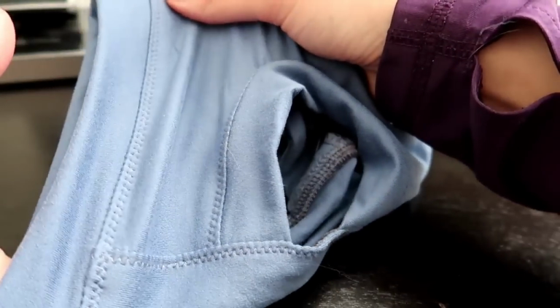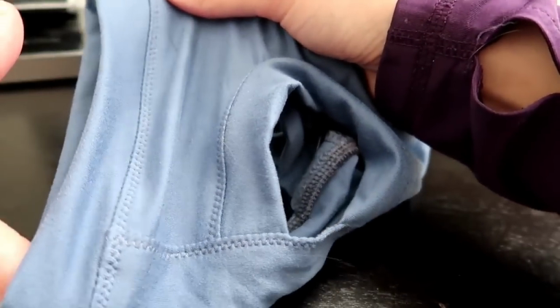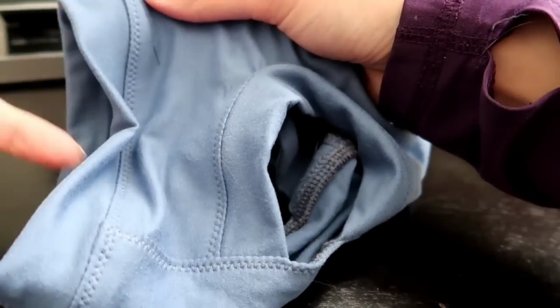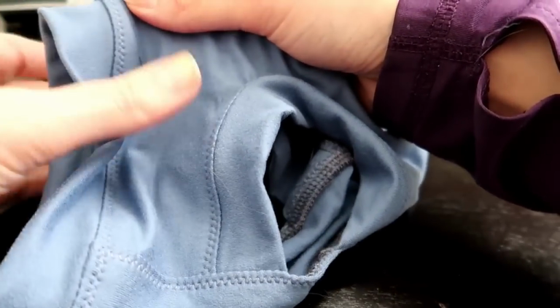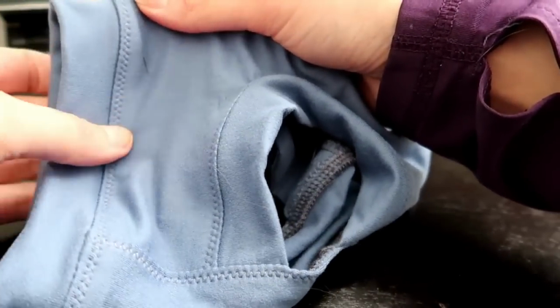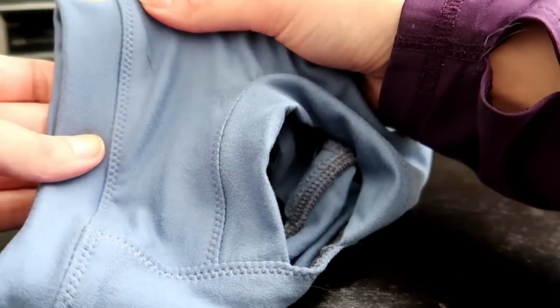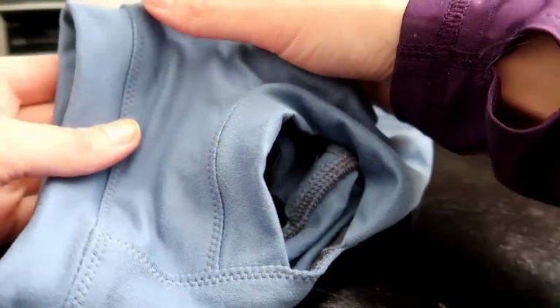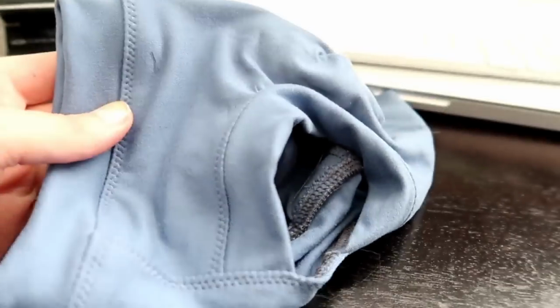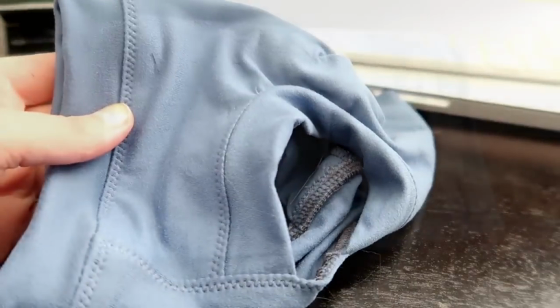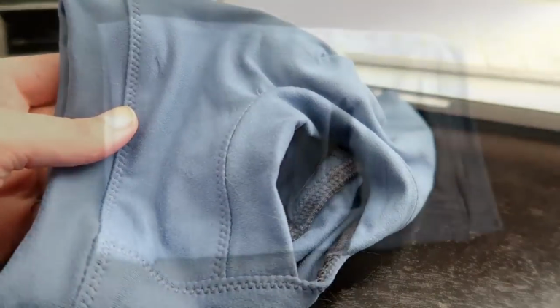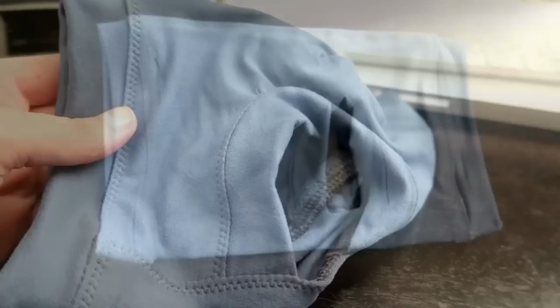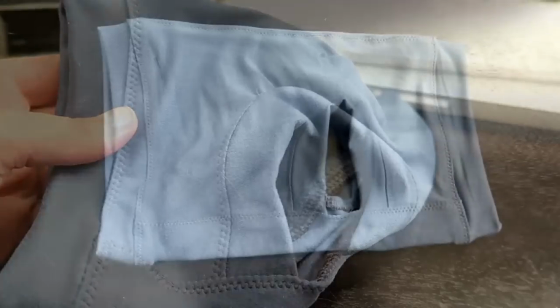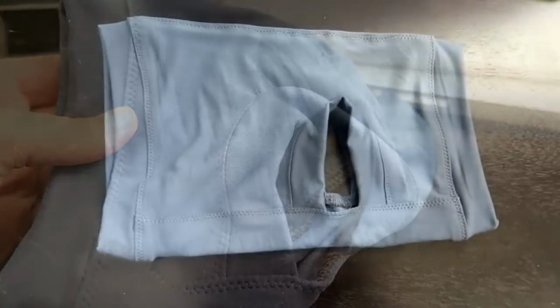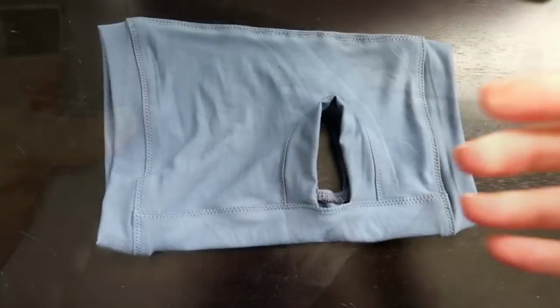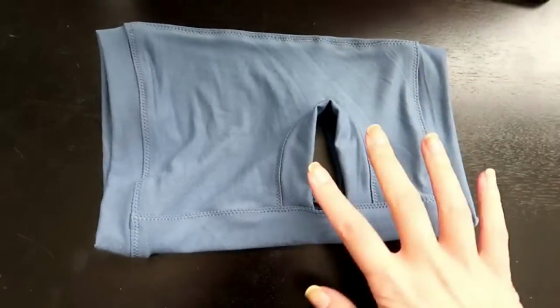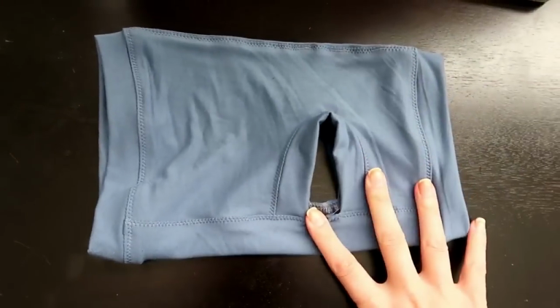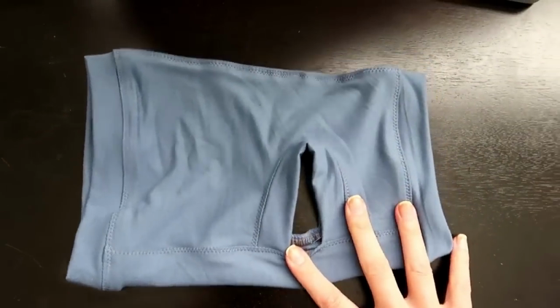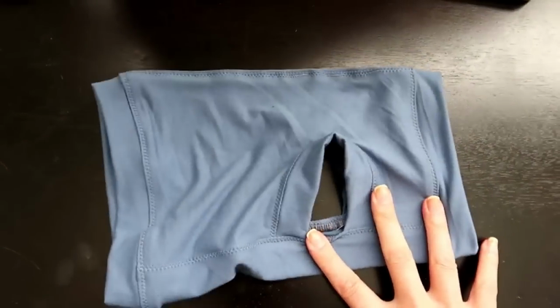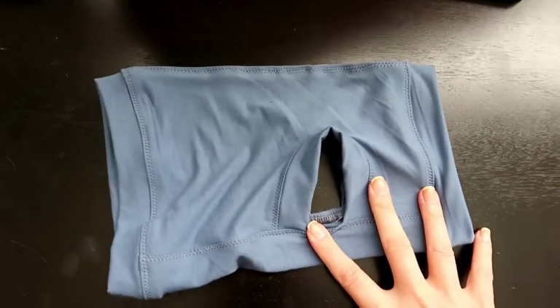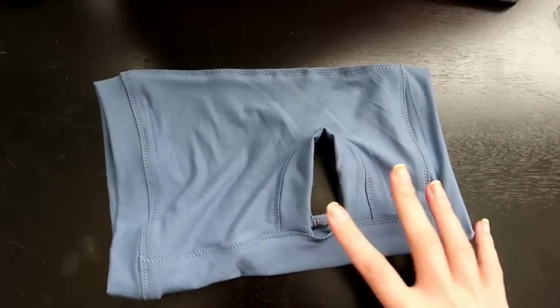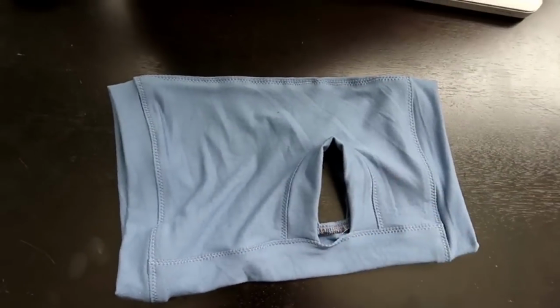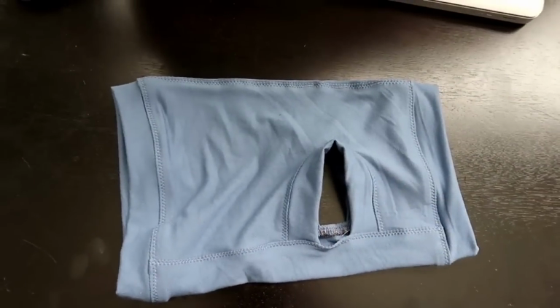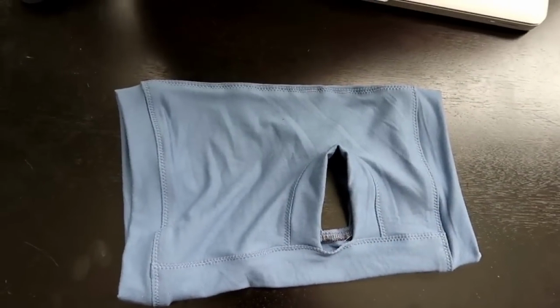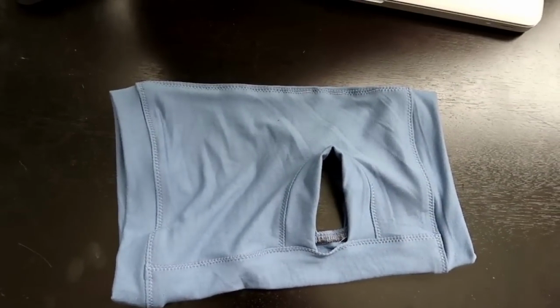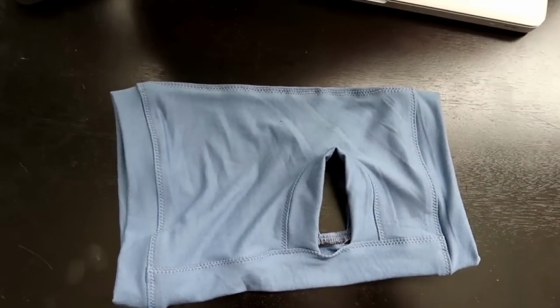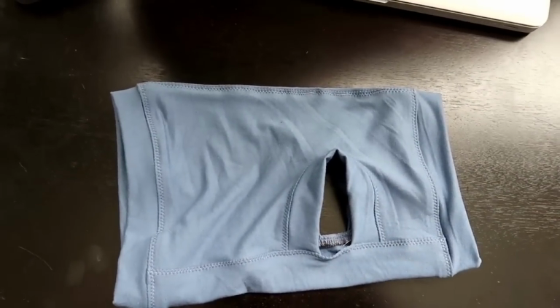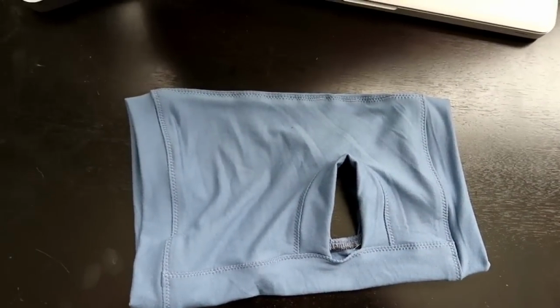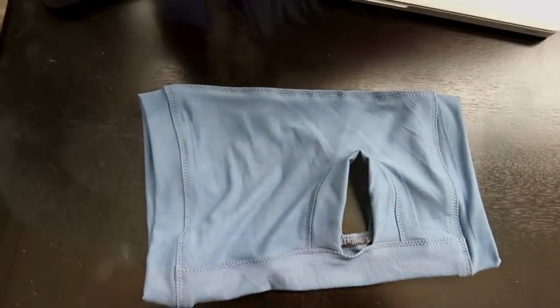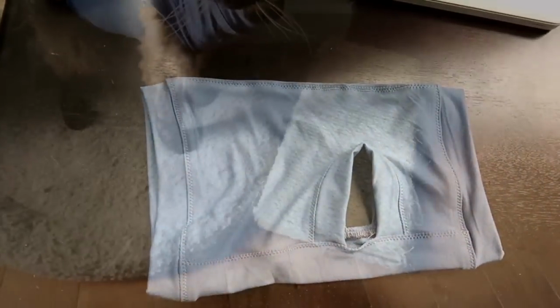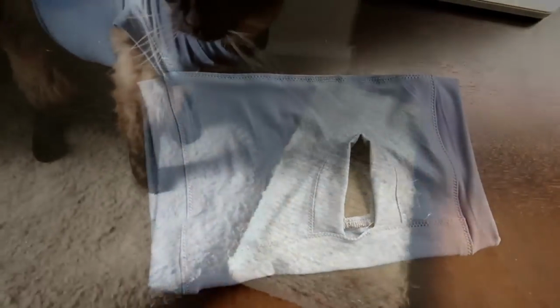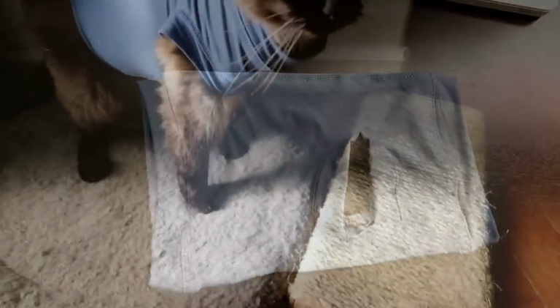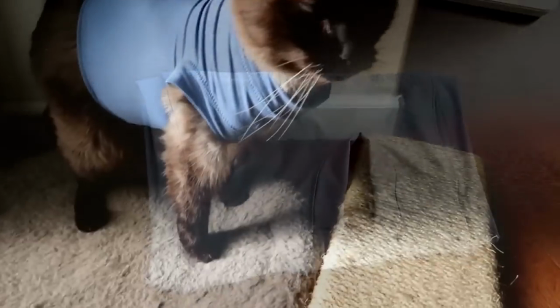Now we have our finished shirt — let's go try it on him and see how he likes it!